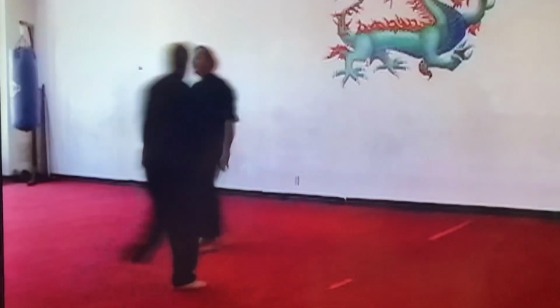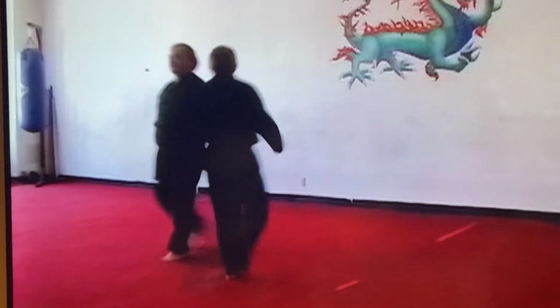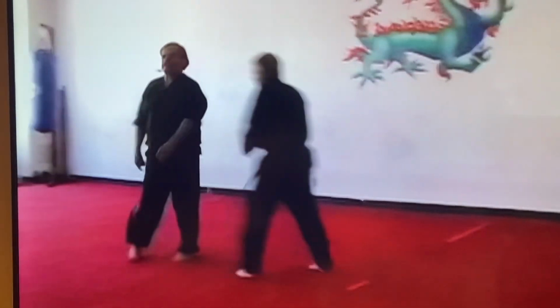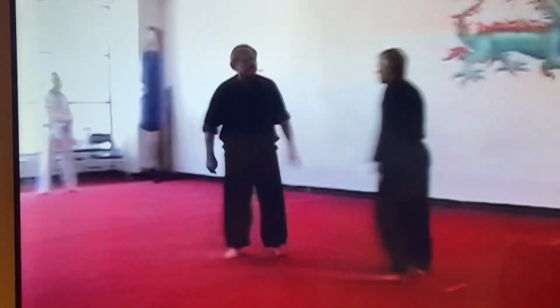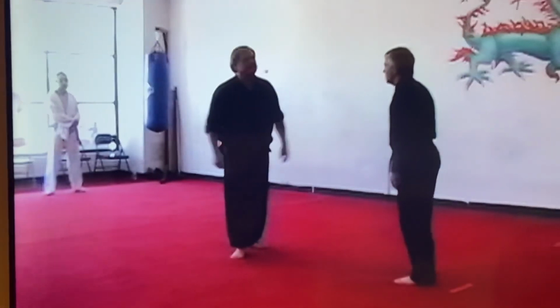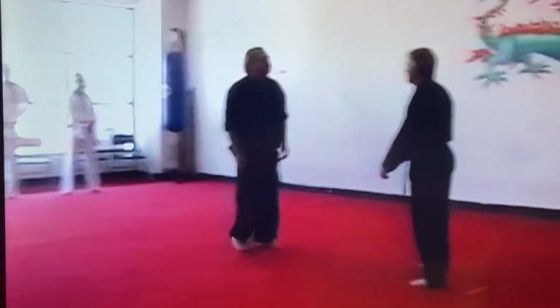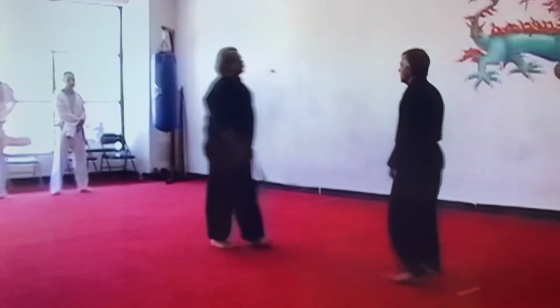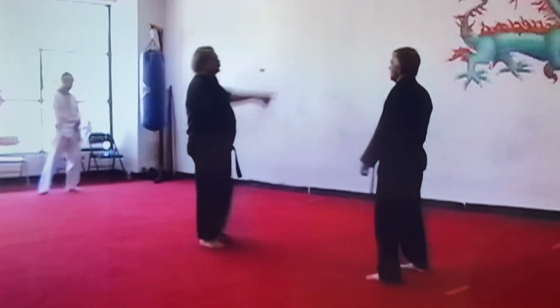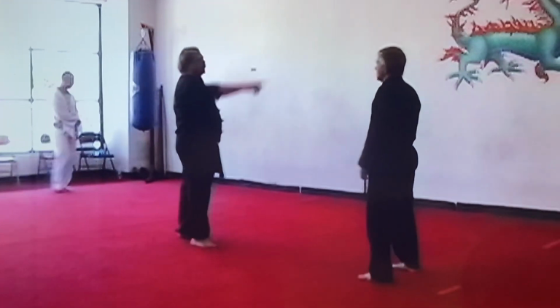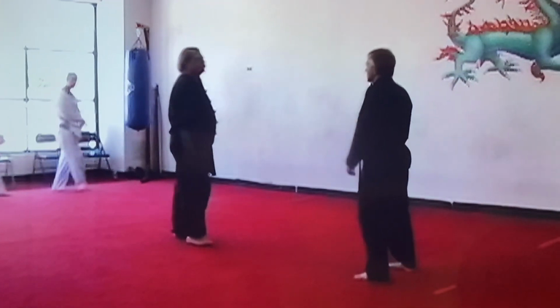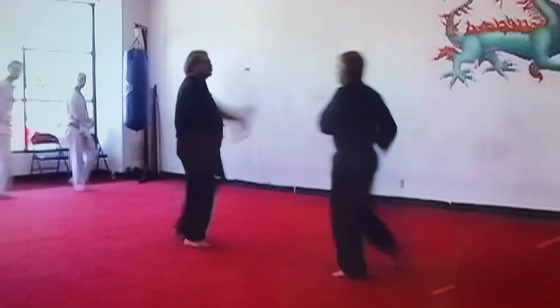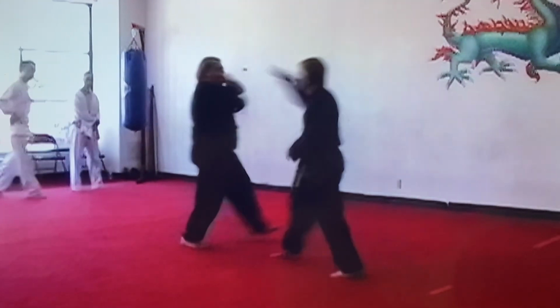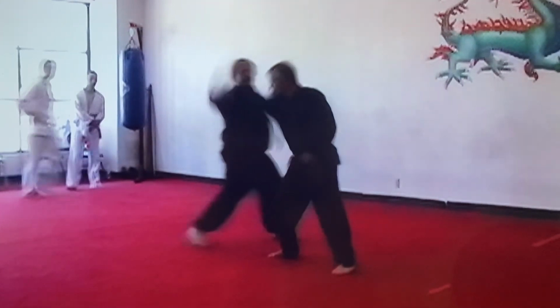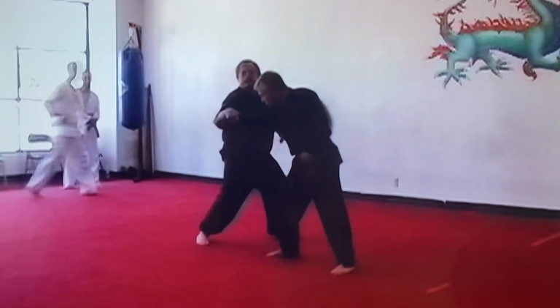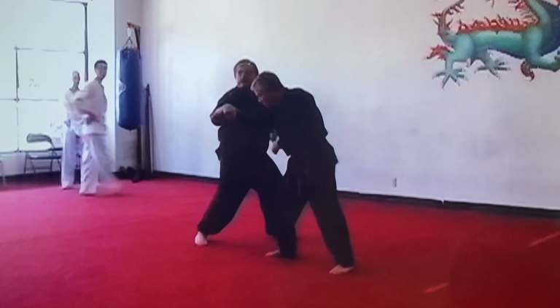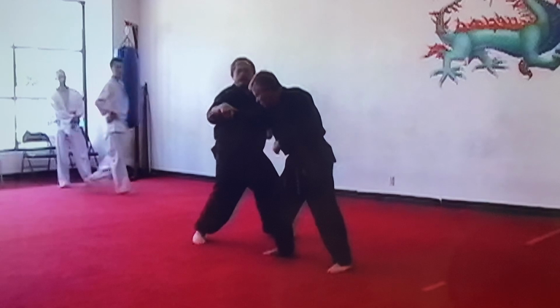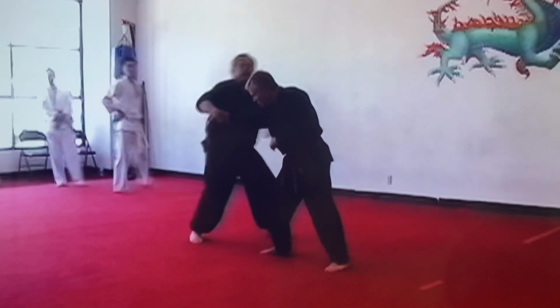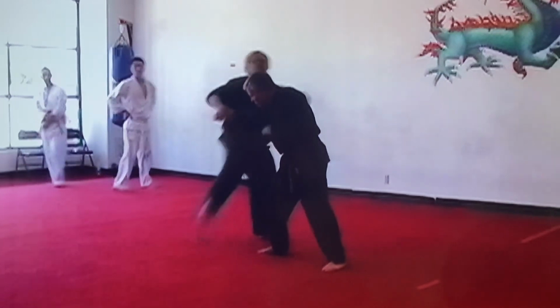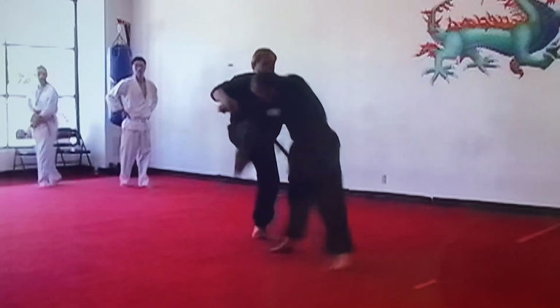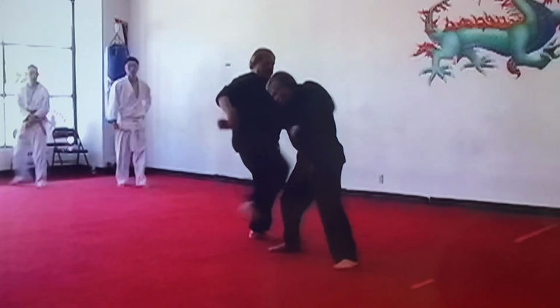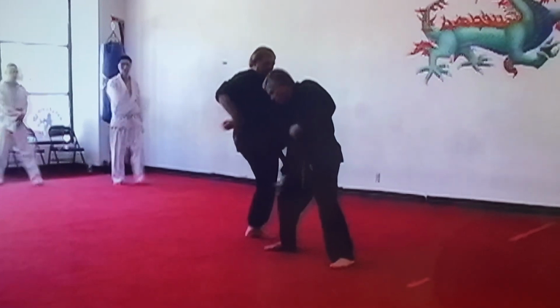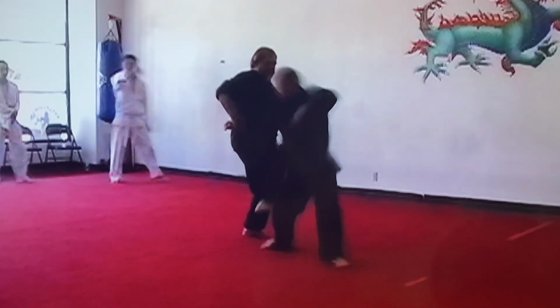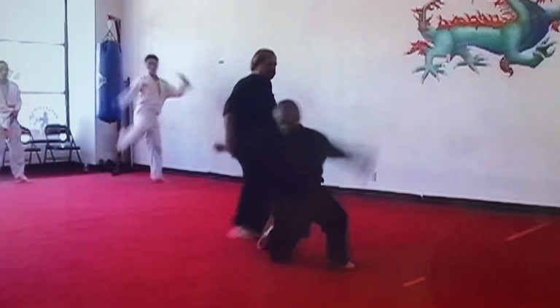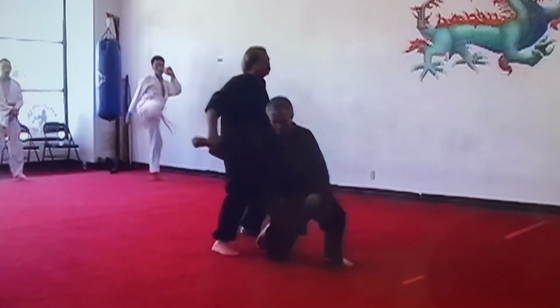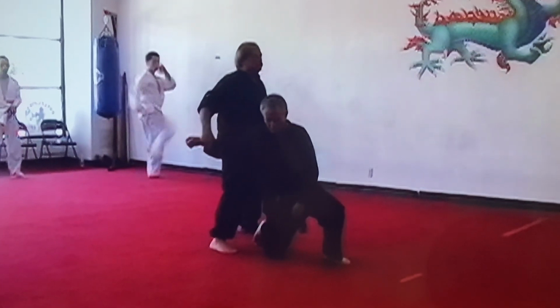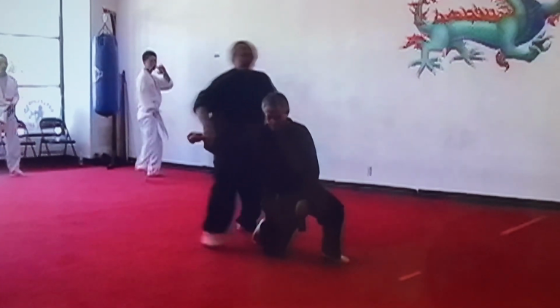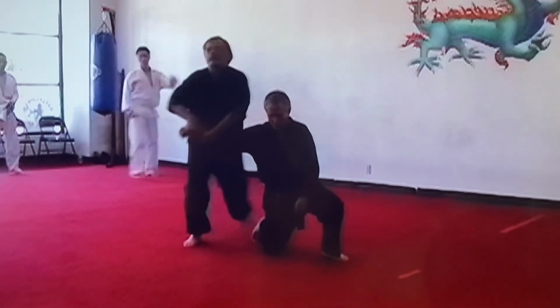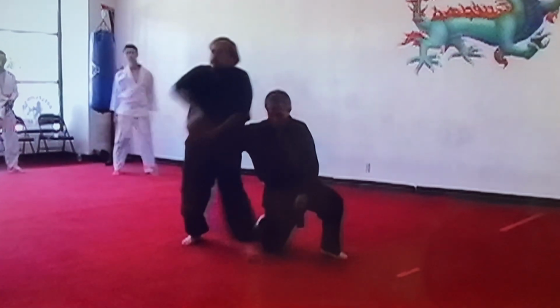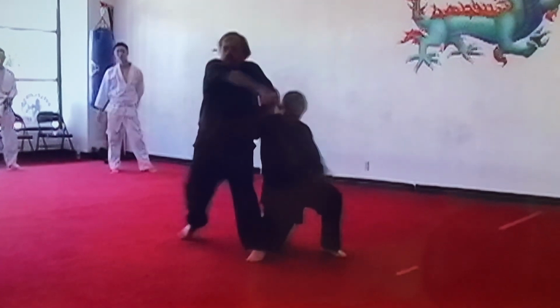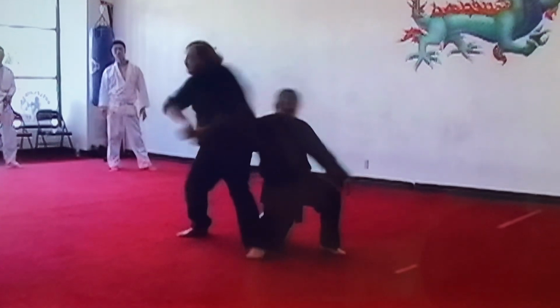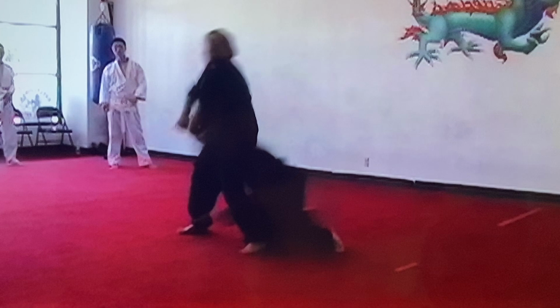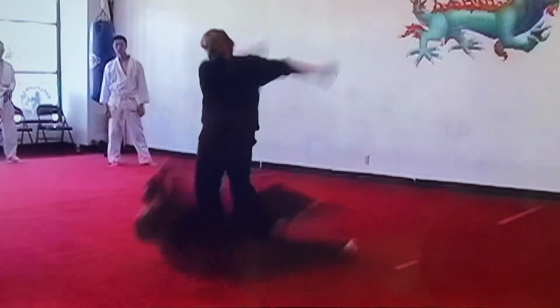I particularly love this lesson here. He's going to throw a right punch. I'm going to sidestep and block it right here, kick it right into the throat, and stomp this down. Then I'm going to step here and break his arm right over the head.